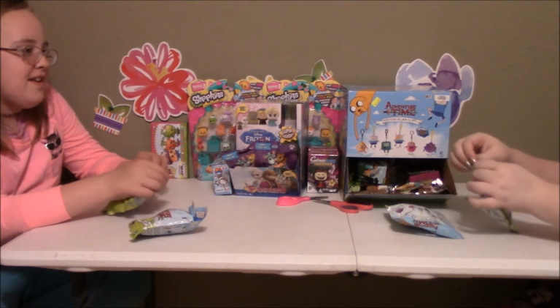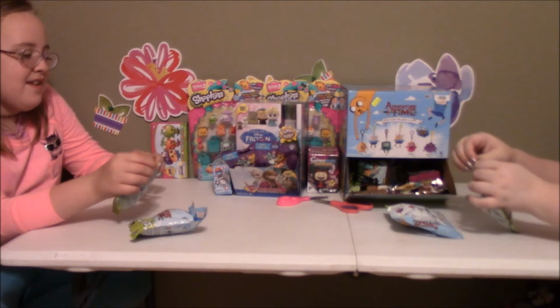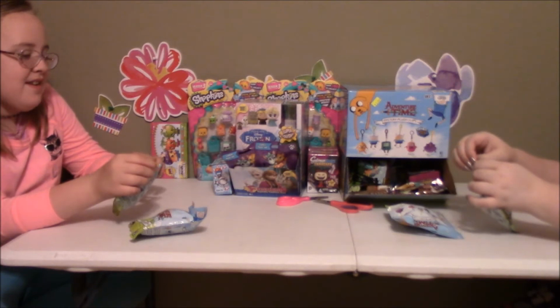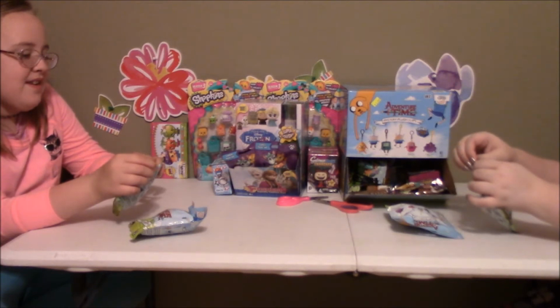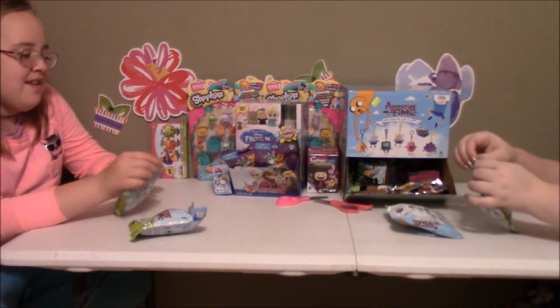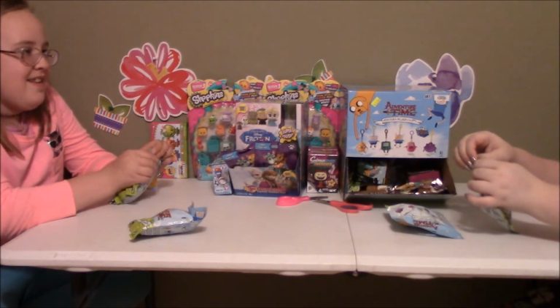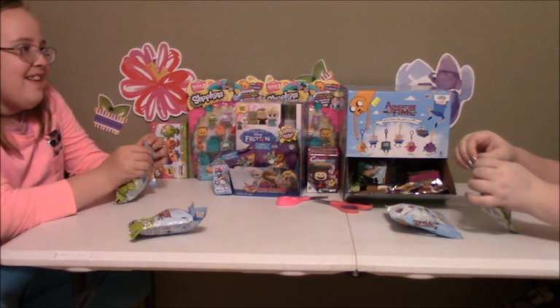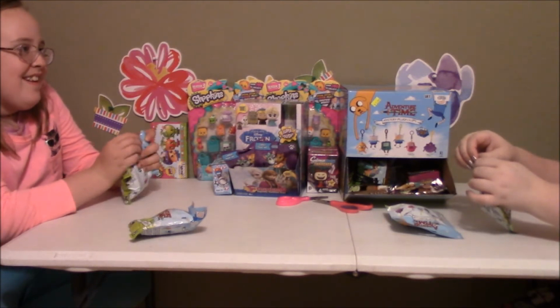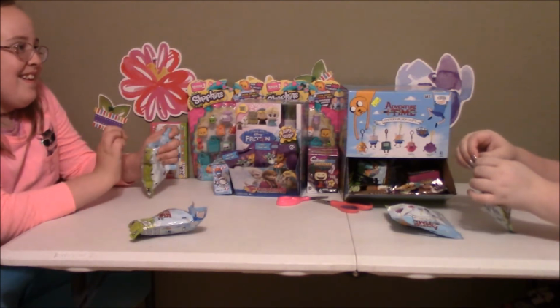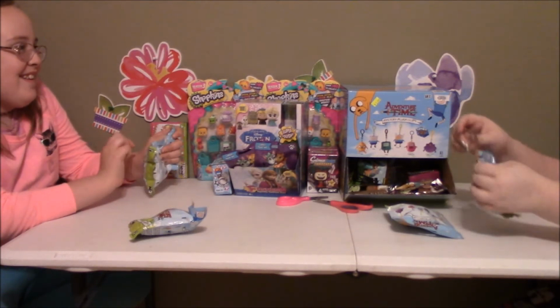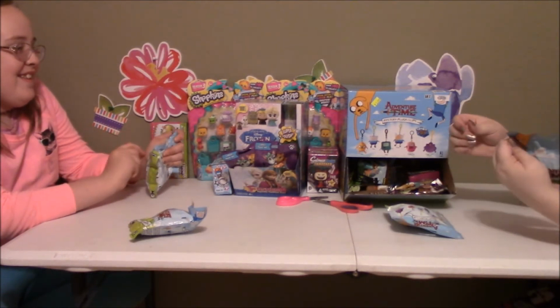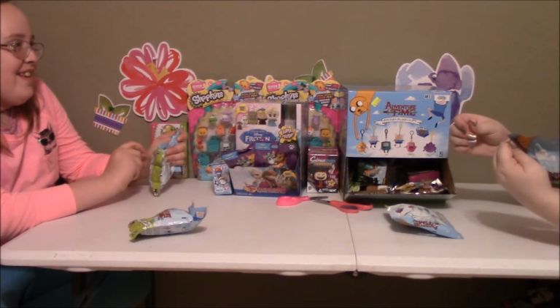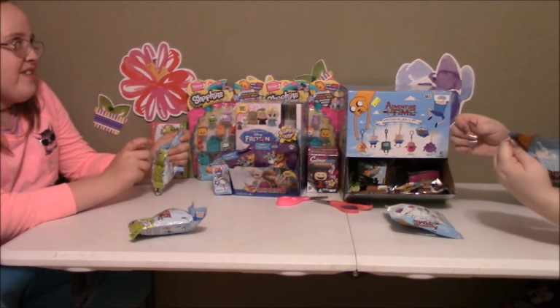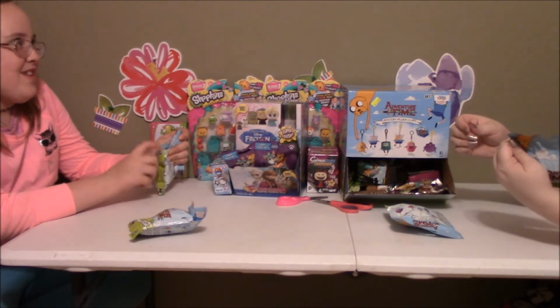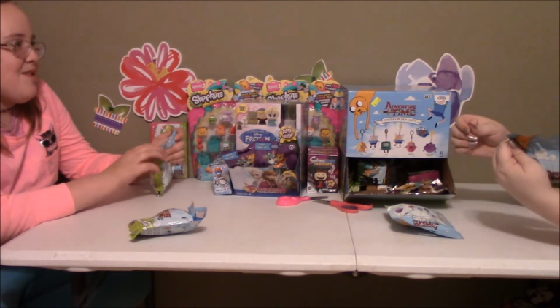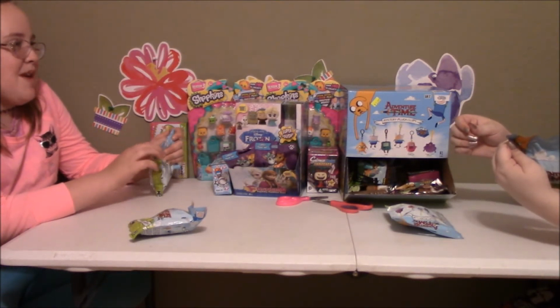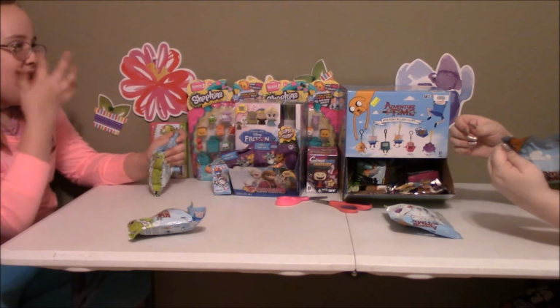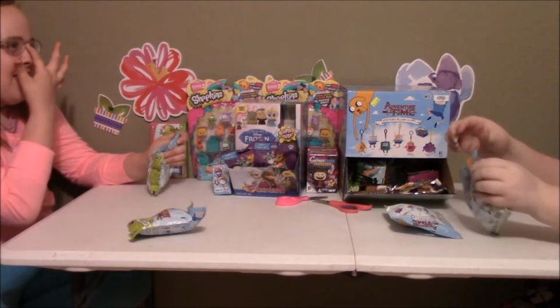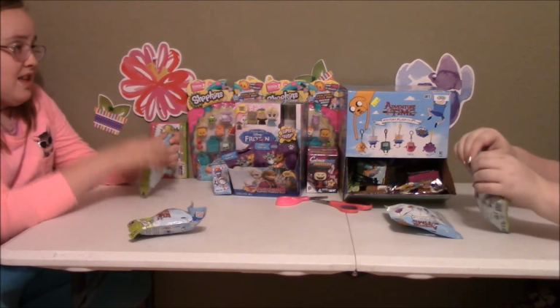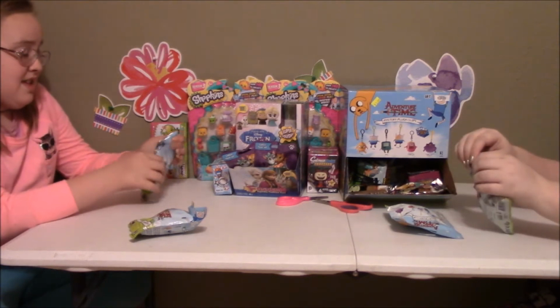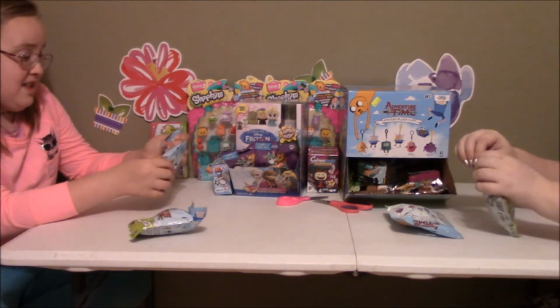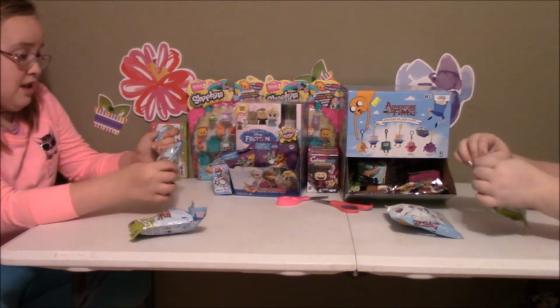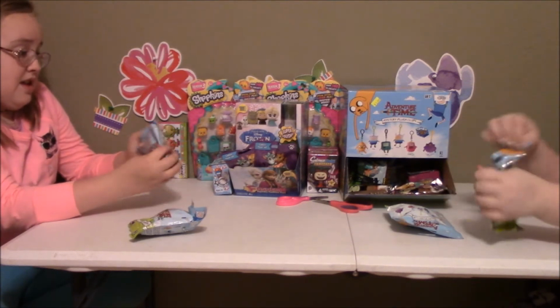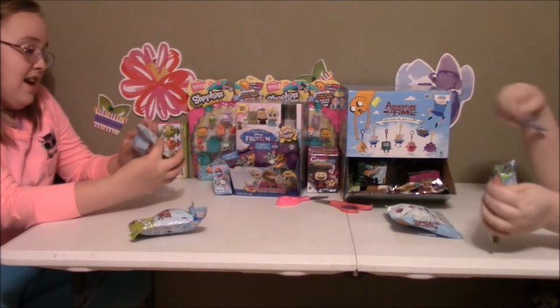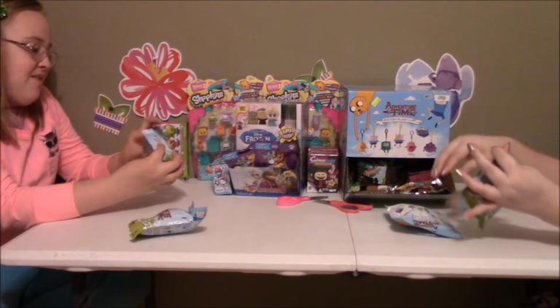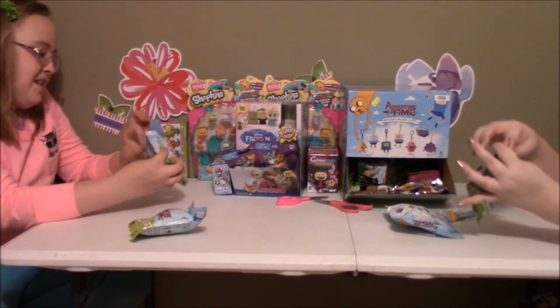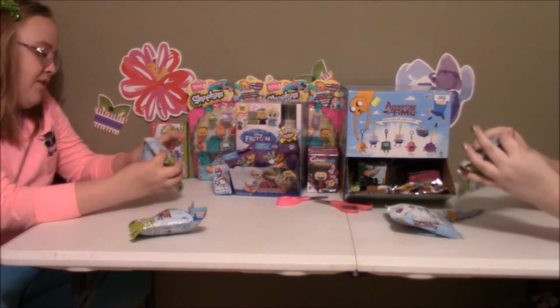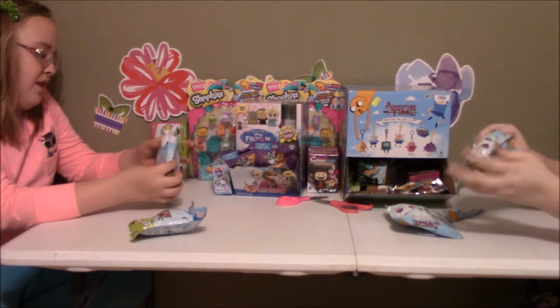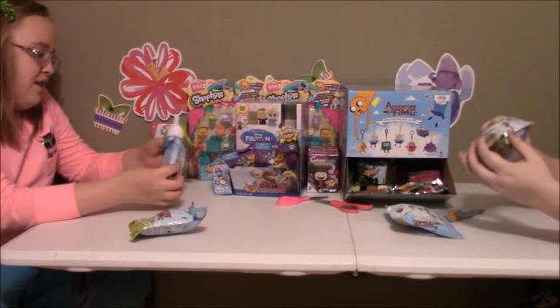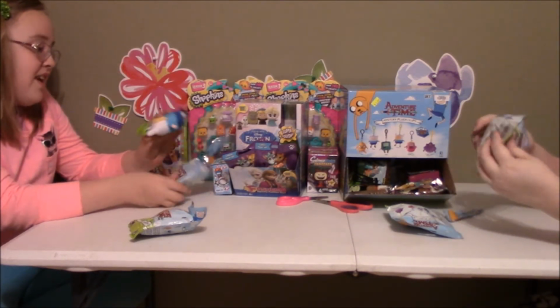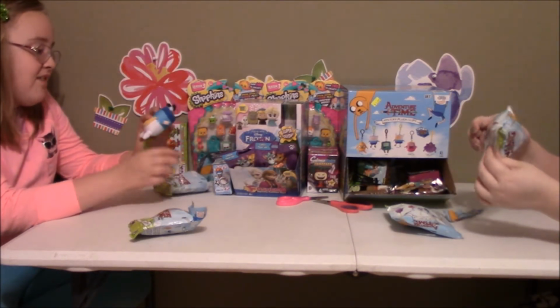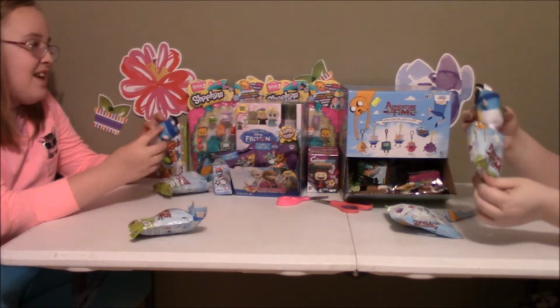Who do you want? Either Finn or Lumpy Space Princess. Okay, here we go. I want Lumpy Space Princess. I got Finn, or... Fiona. Oh wait — Fiona!